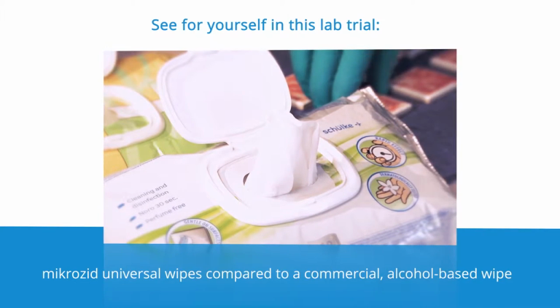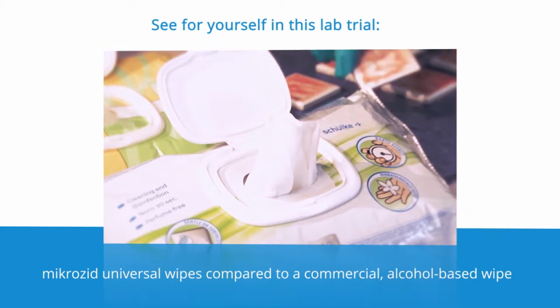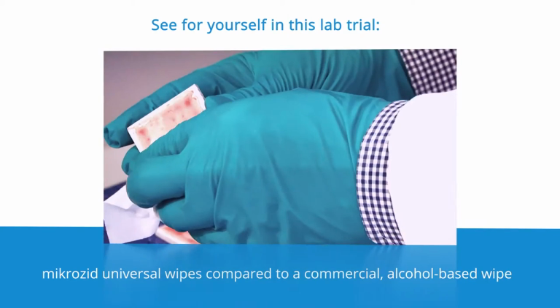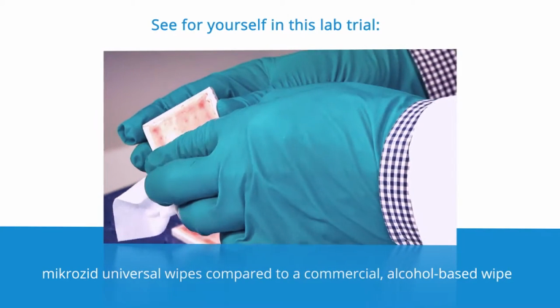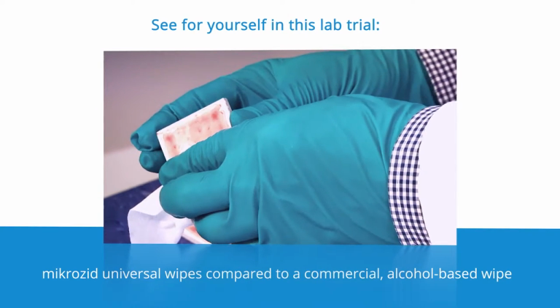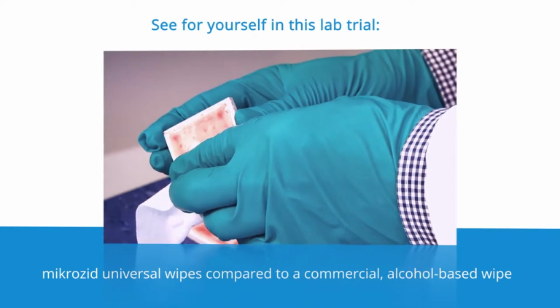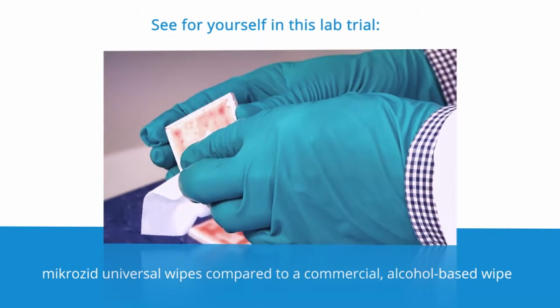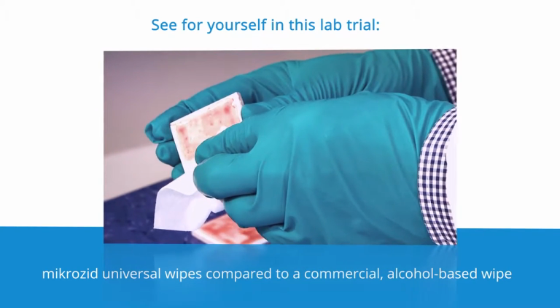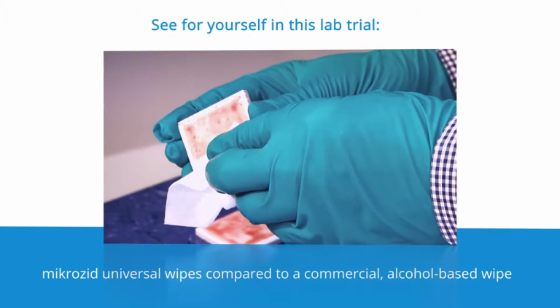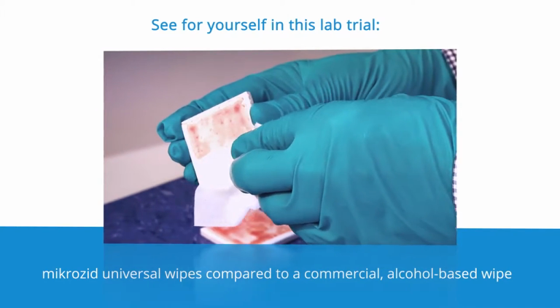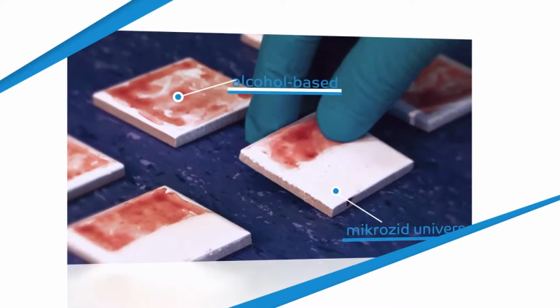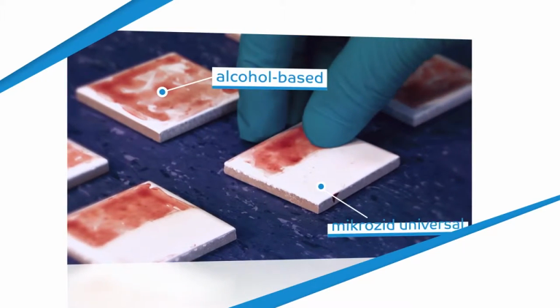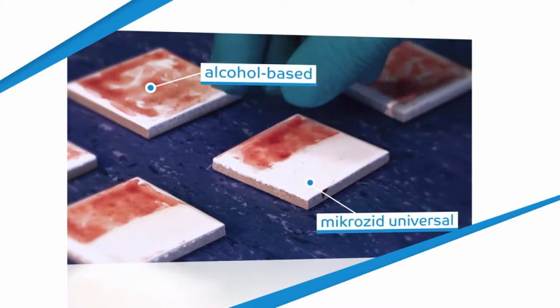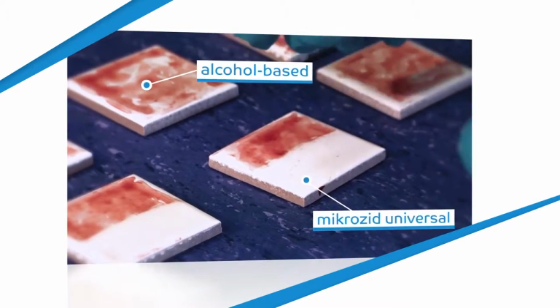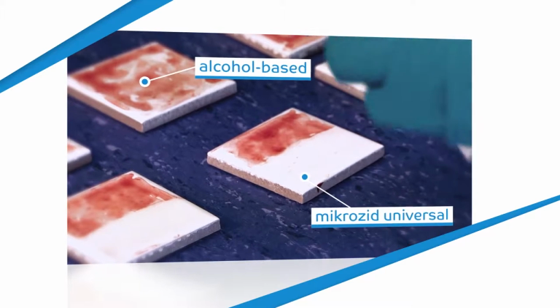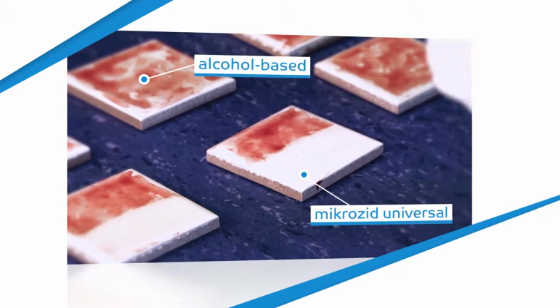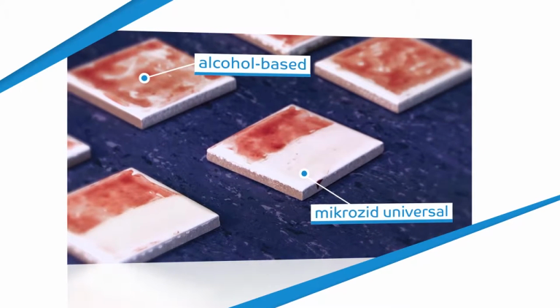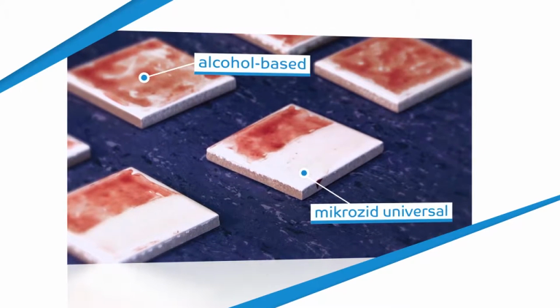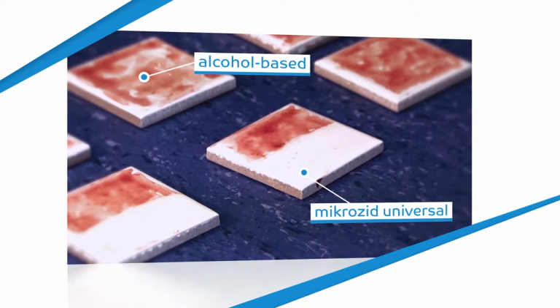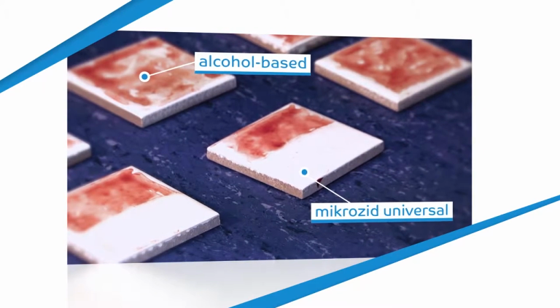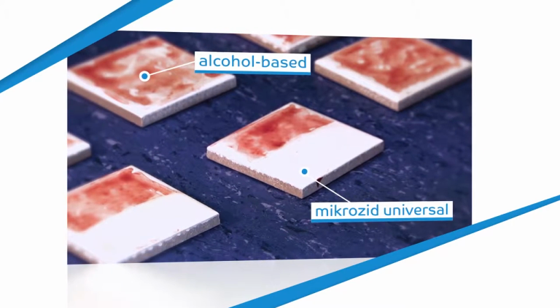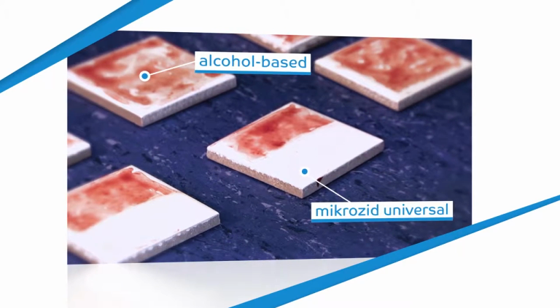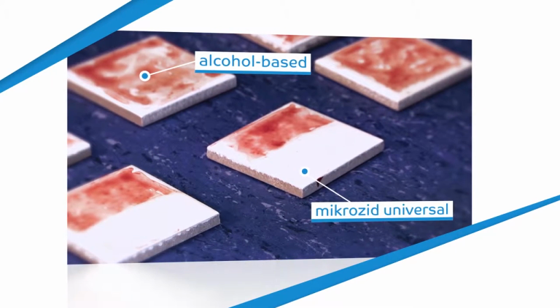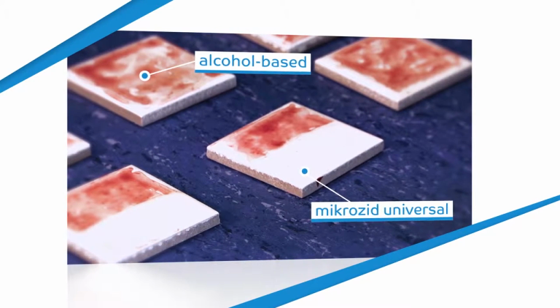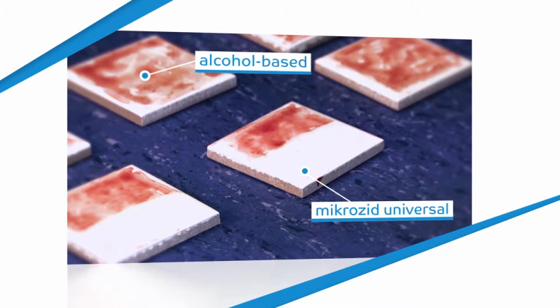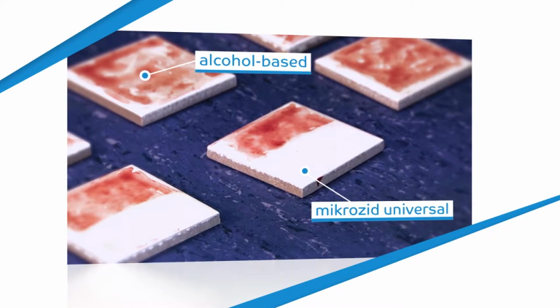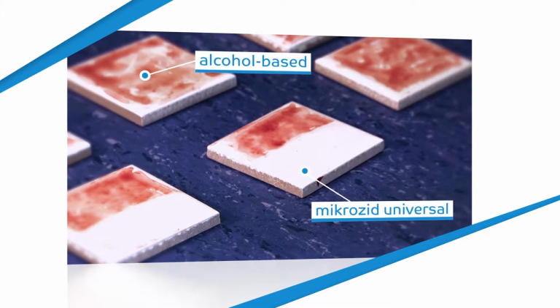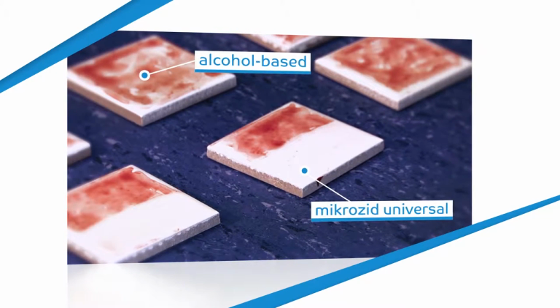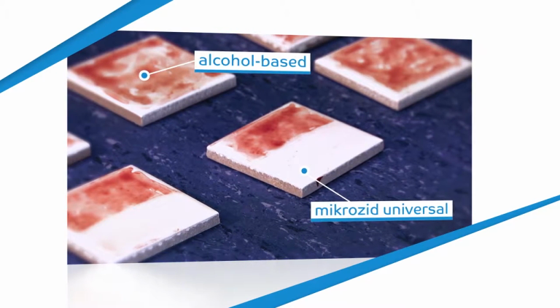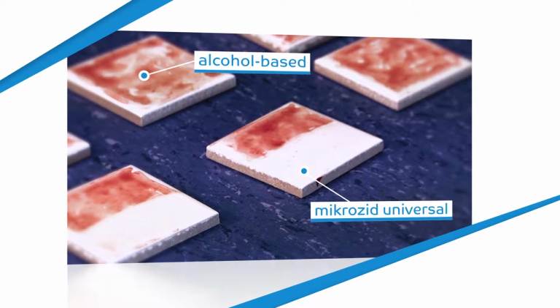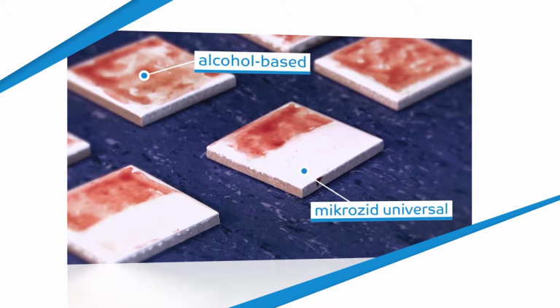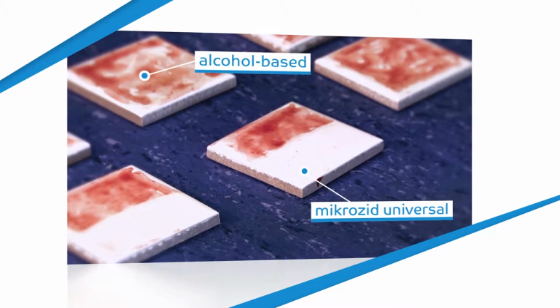The dual action system, consisting of a surfactant and an active agent, simultaneously disinfects and cleans surfaces extensively.